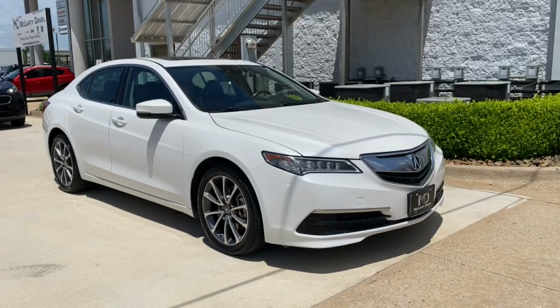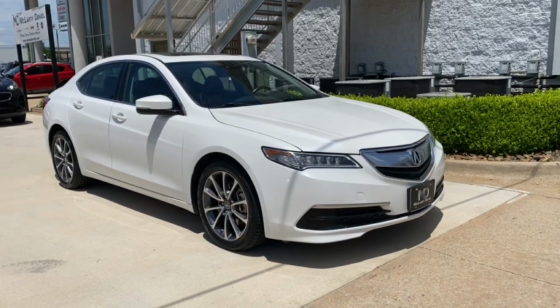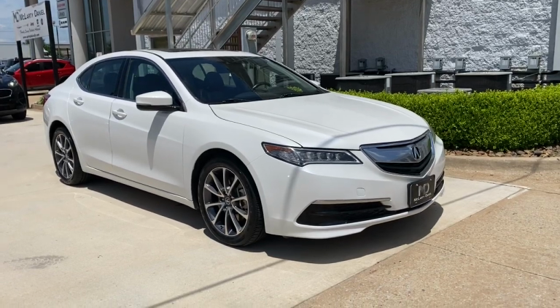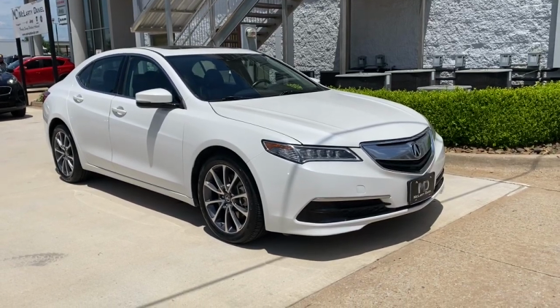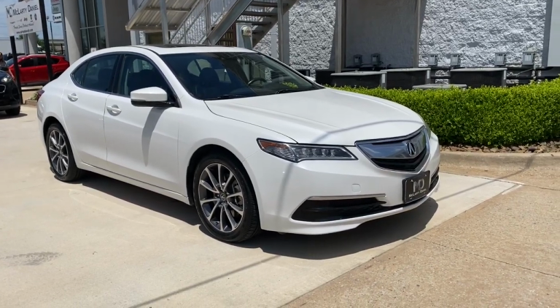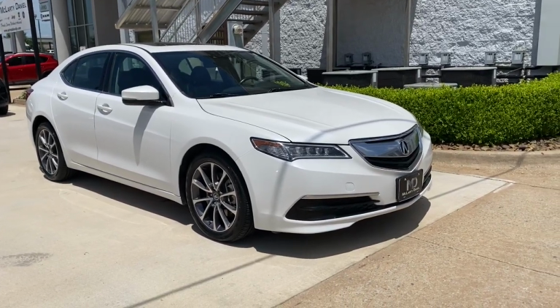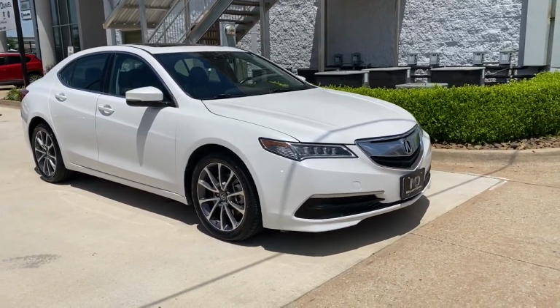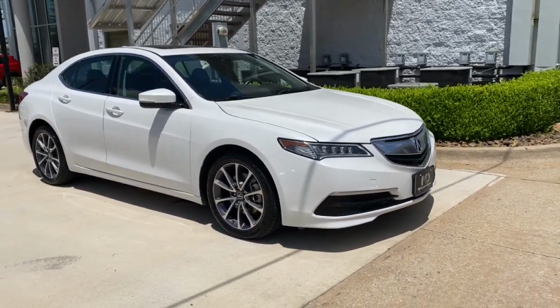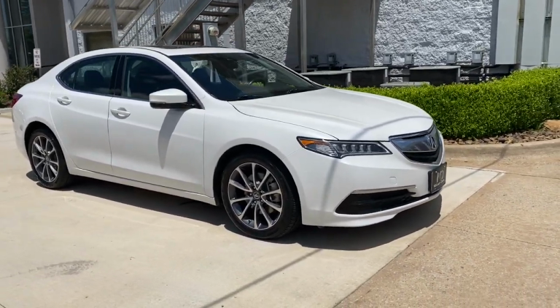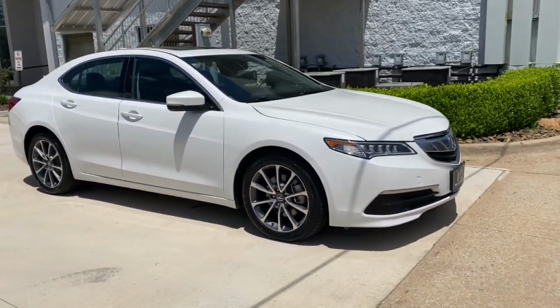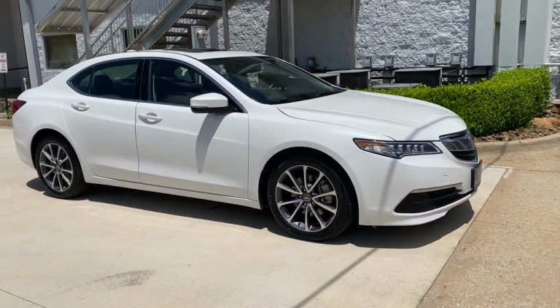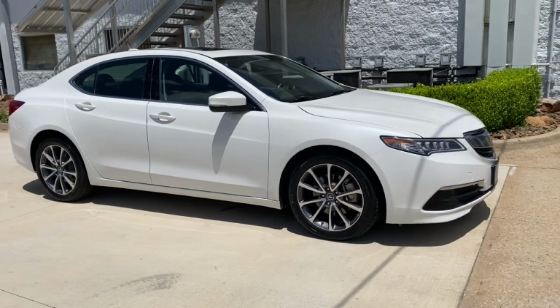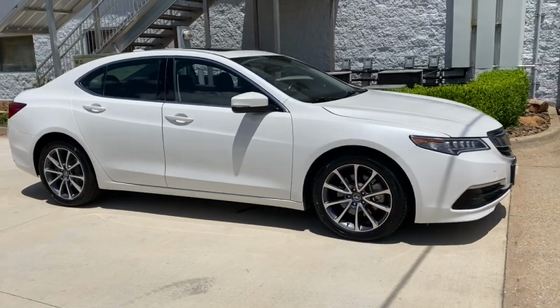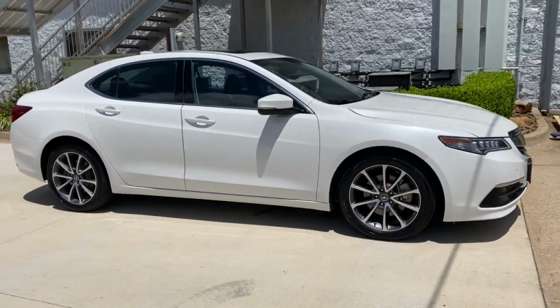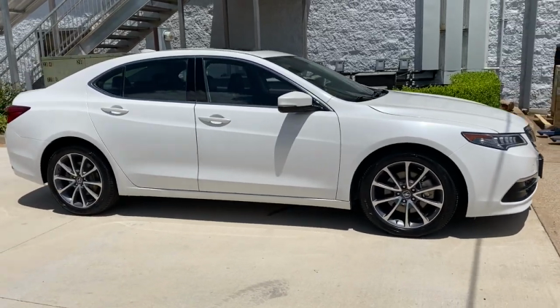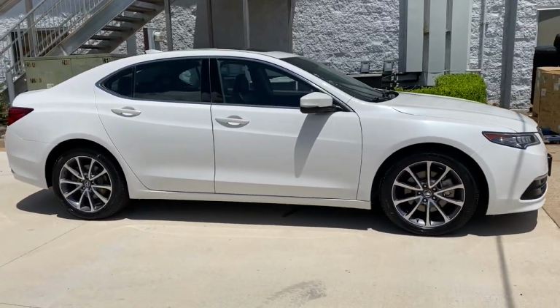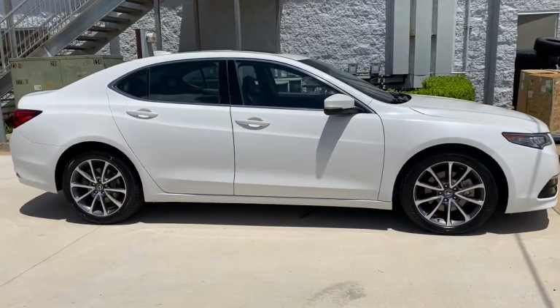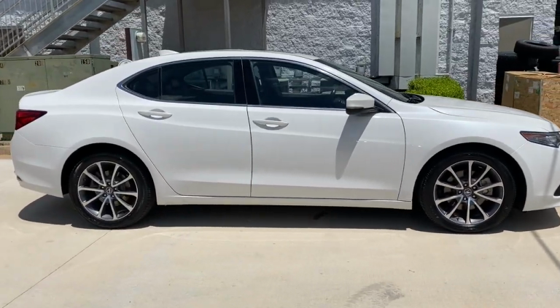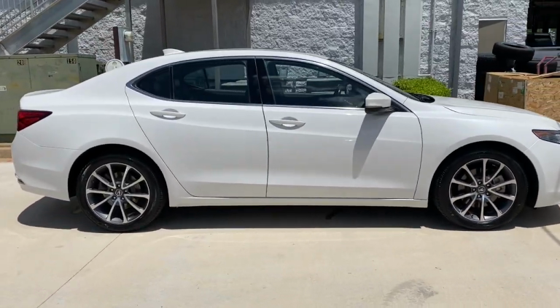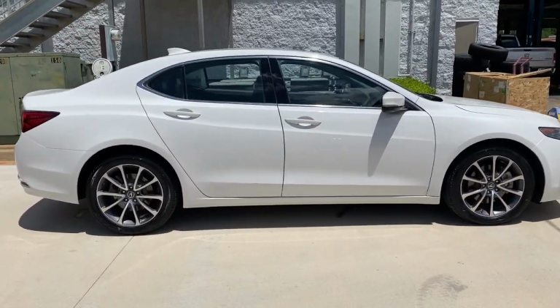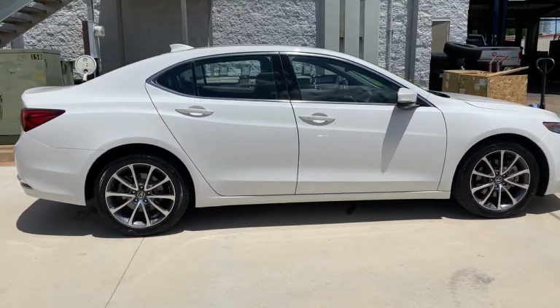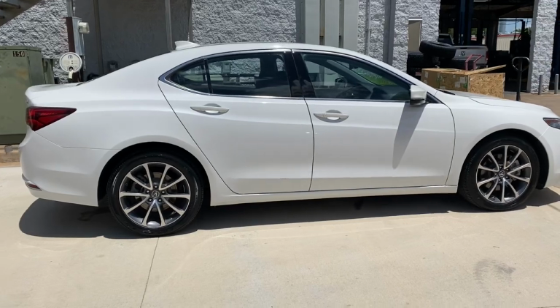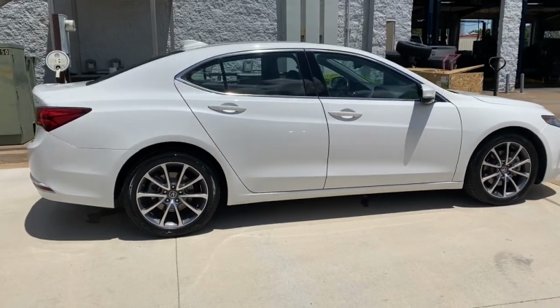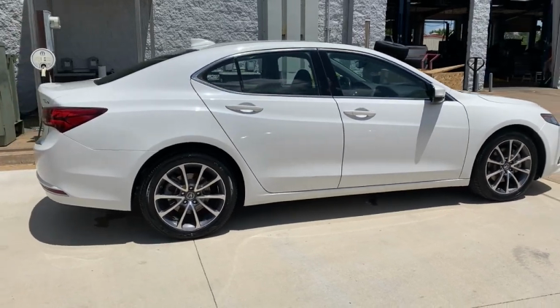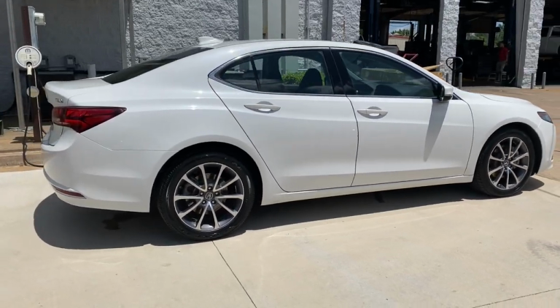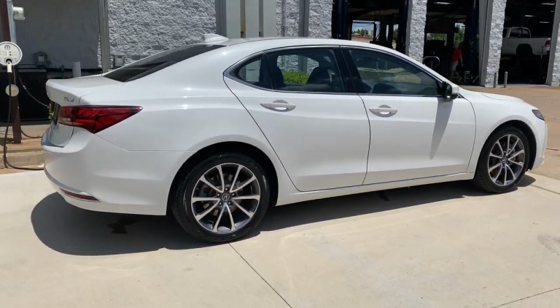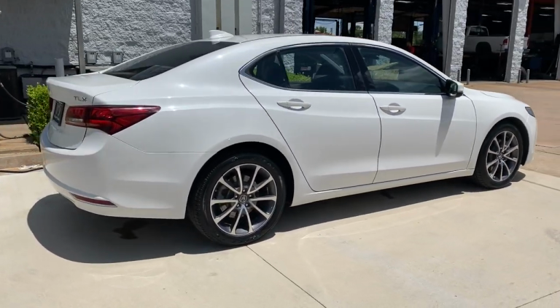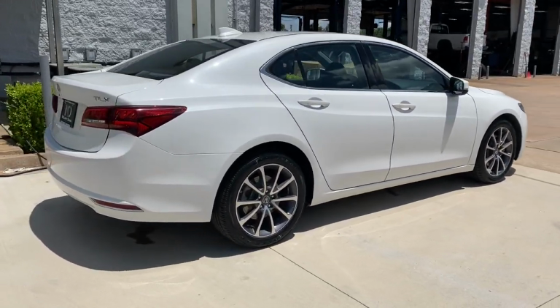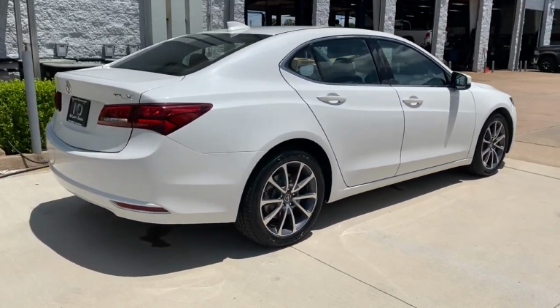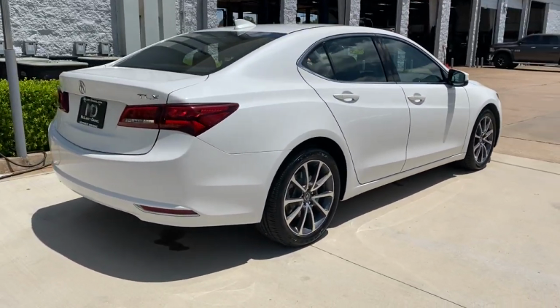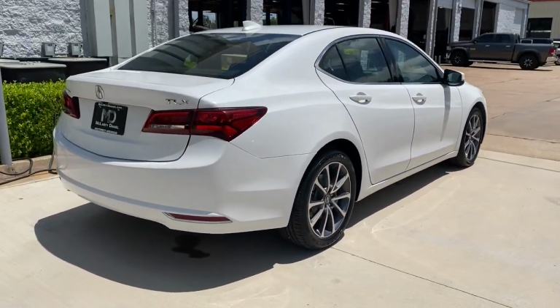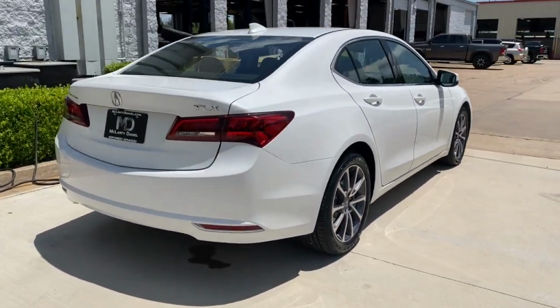Look no further than the 2016 Acura TLX. This vehicle is an outstanding buy with fewer than 80,000 miles on the odometer. A mid-size luxury sedan with attitude, the TLX delivers performance in style.